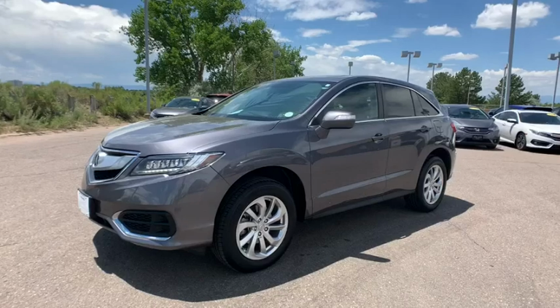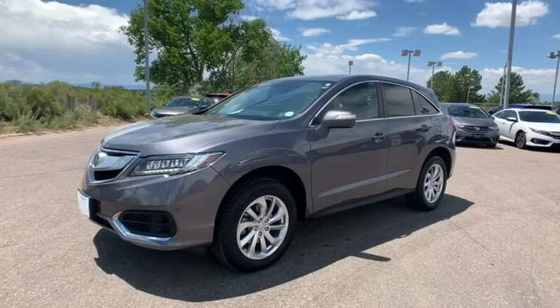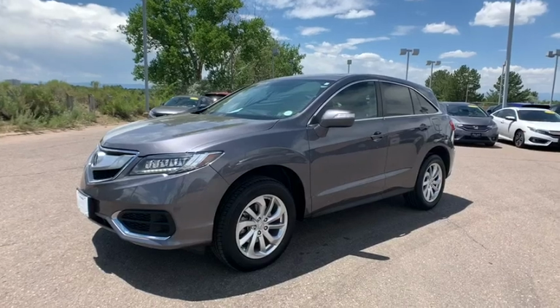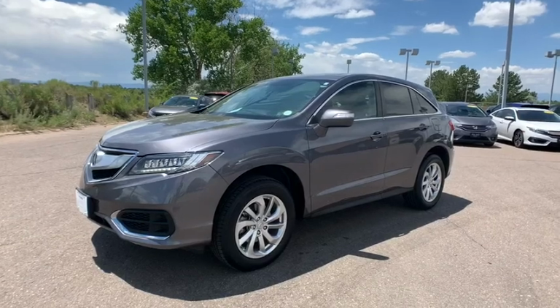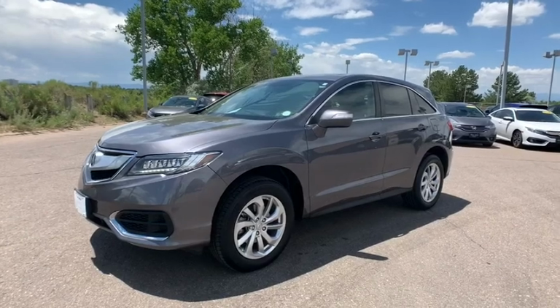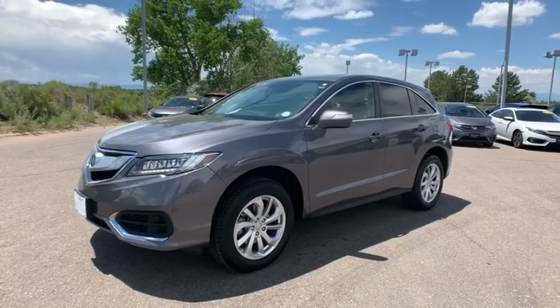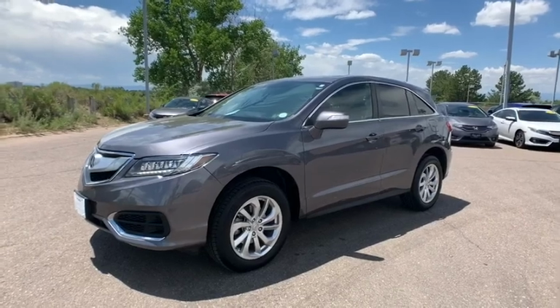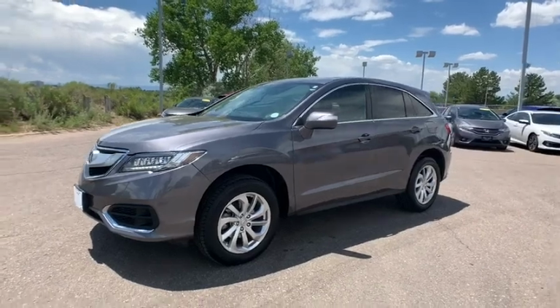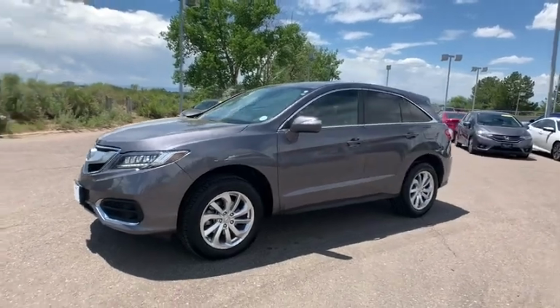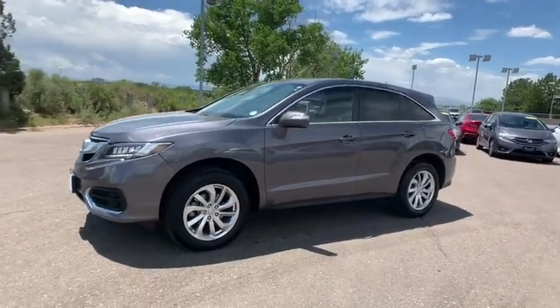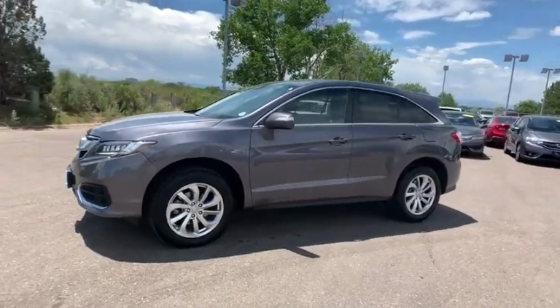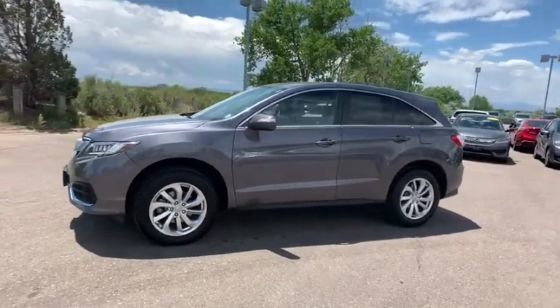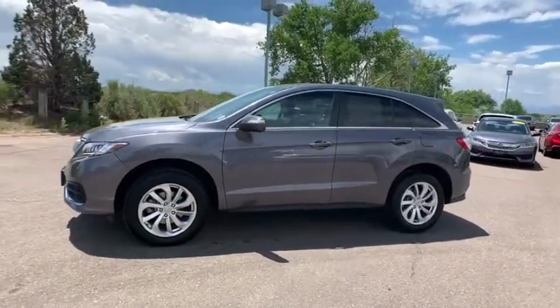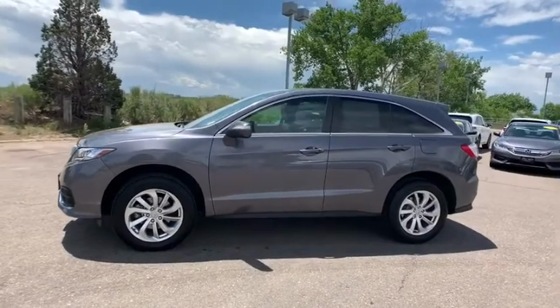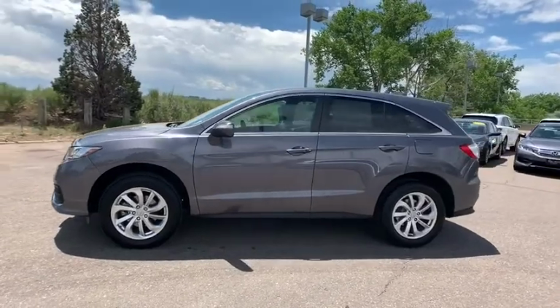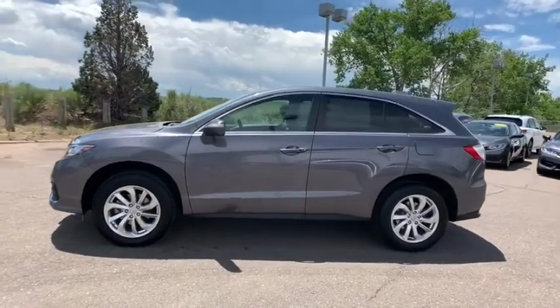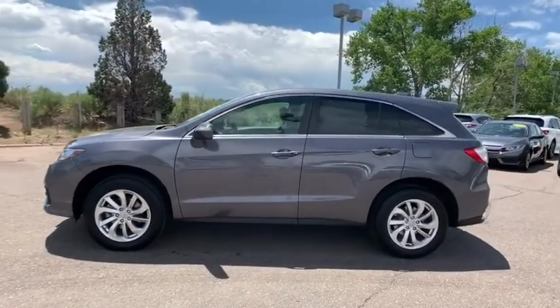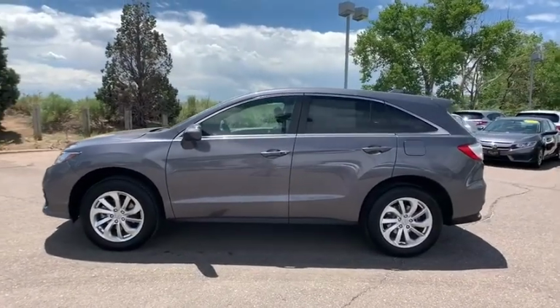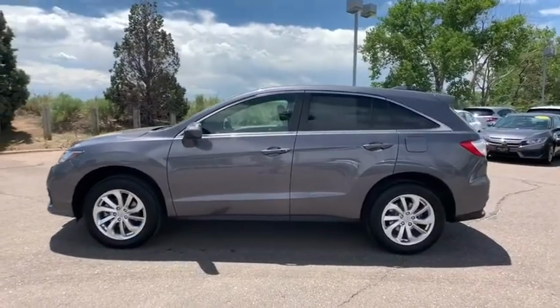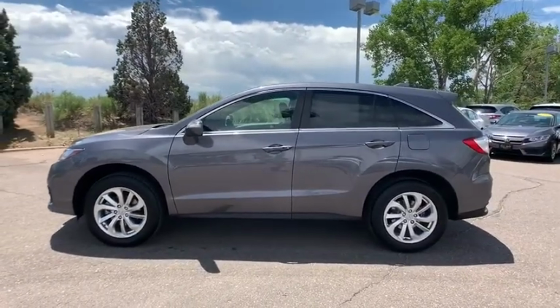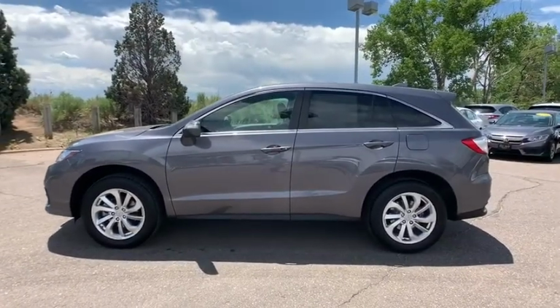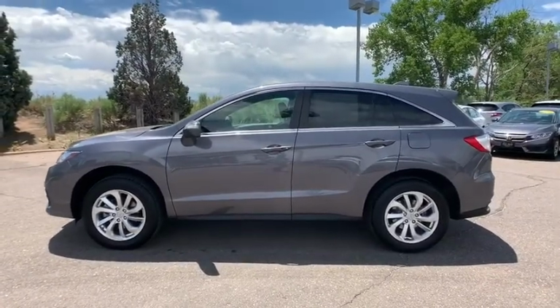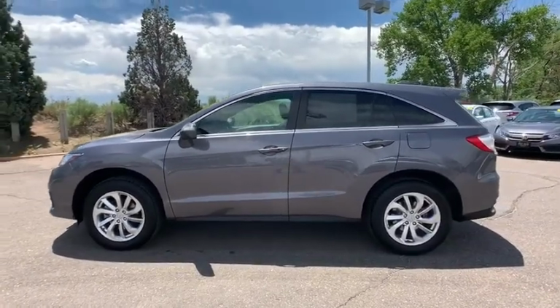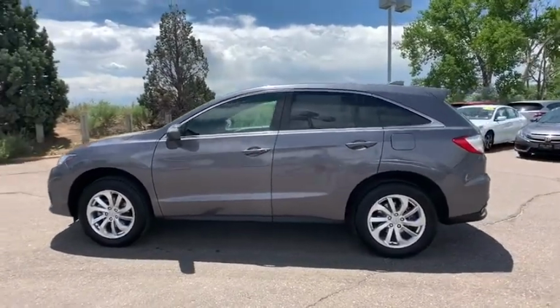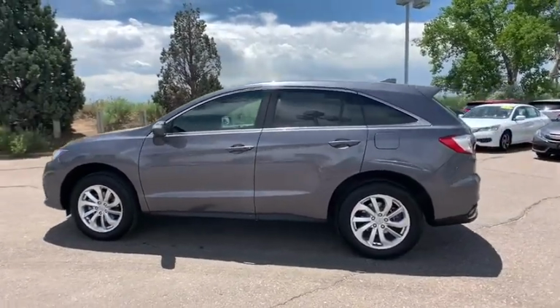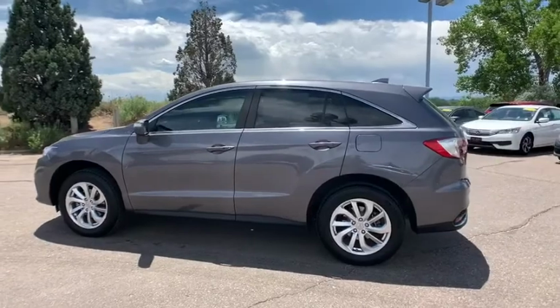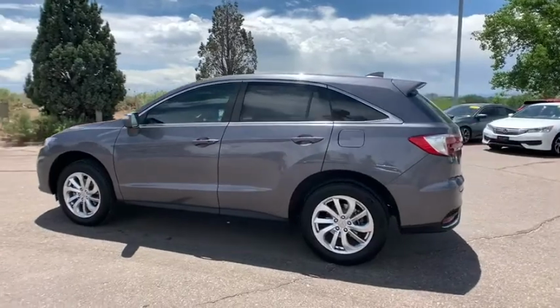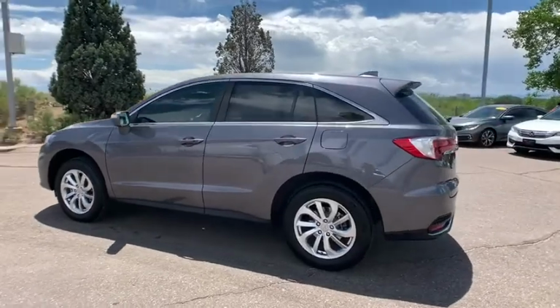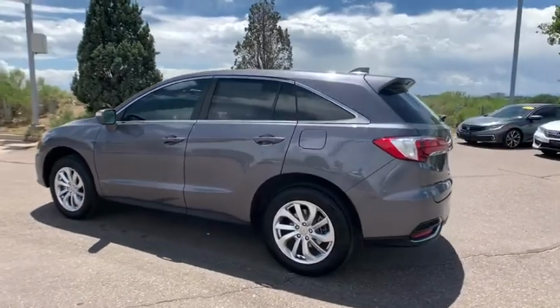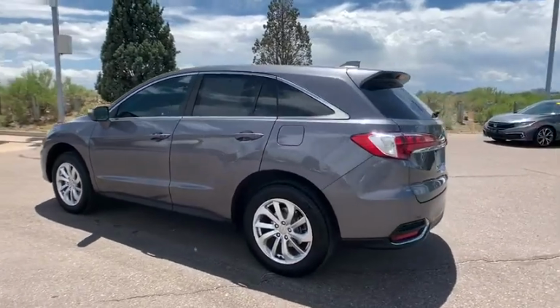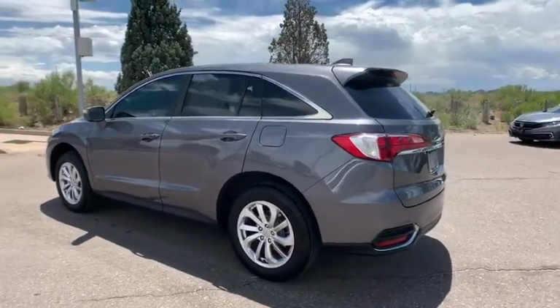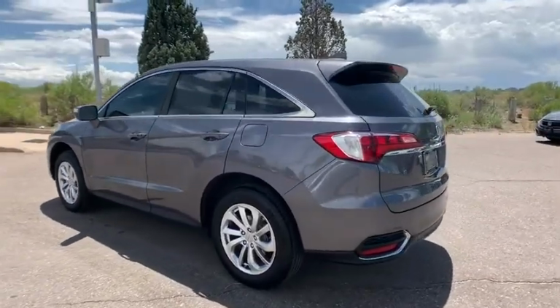We are pleased to show you the 2018 Acura RDX. Viewed as Acura's answer to BMW's sporty X3, the RDX offers a stylish interior, plenty of sport, and a nice amount of utility.